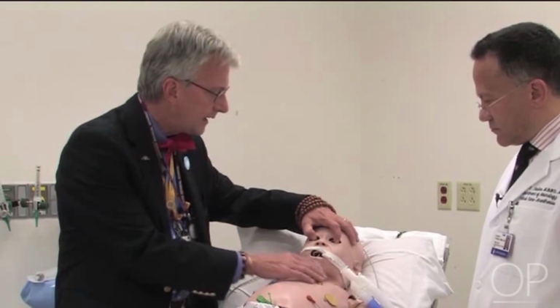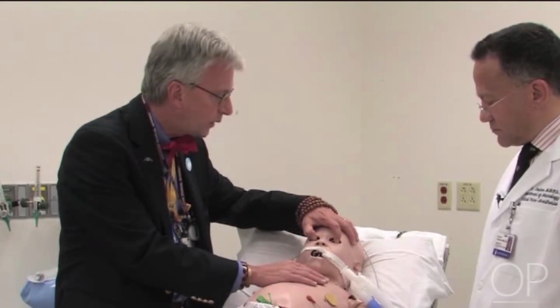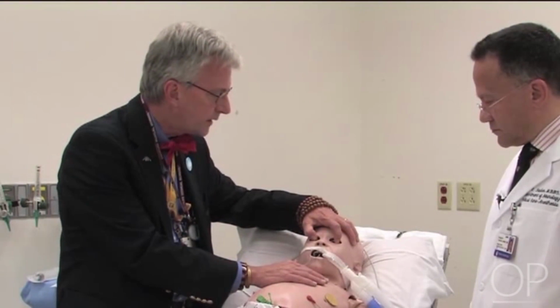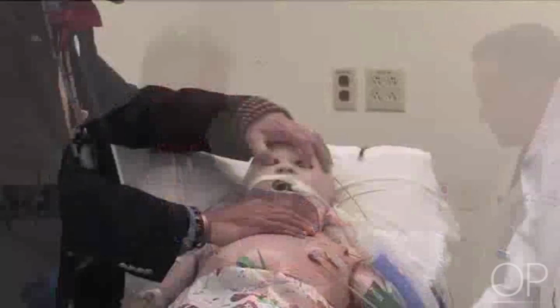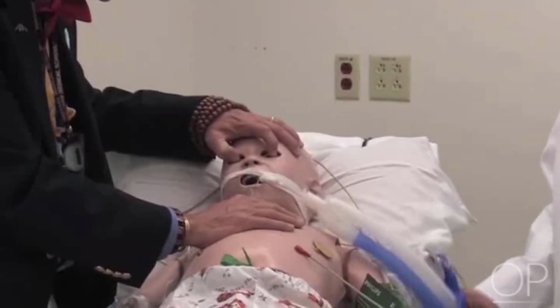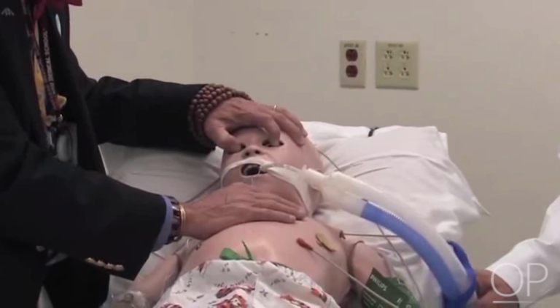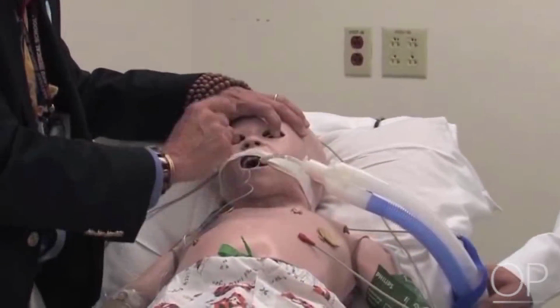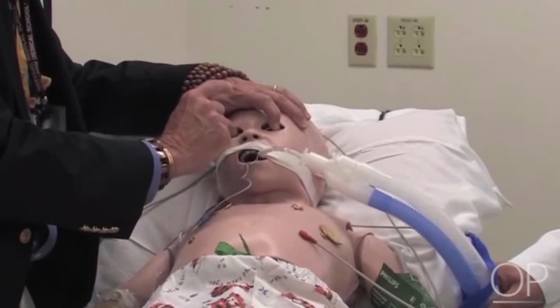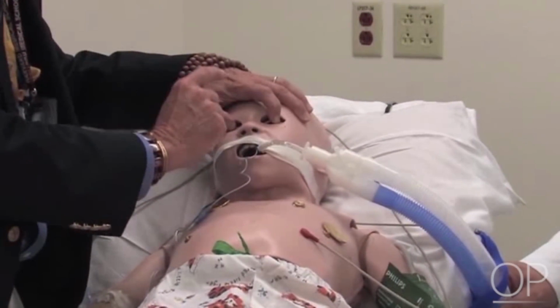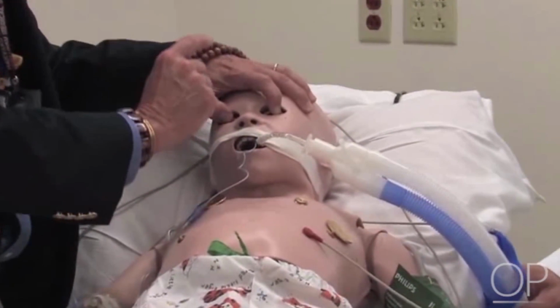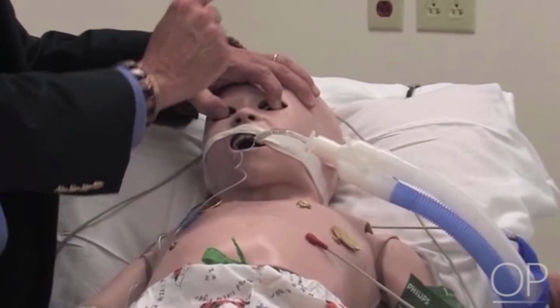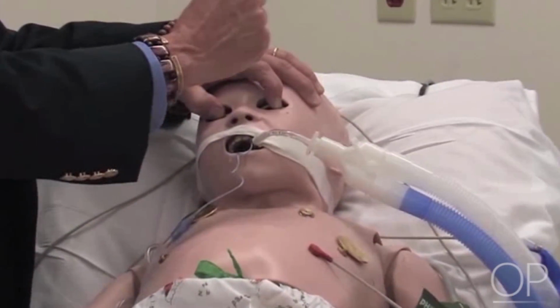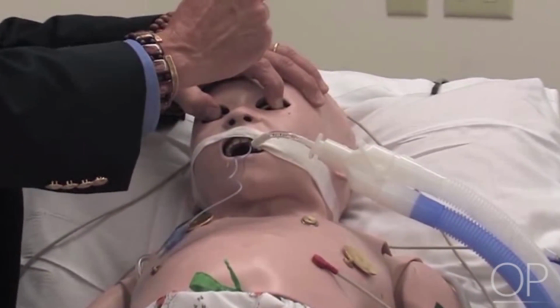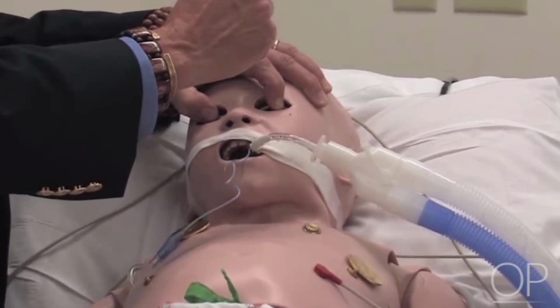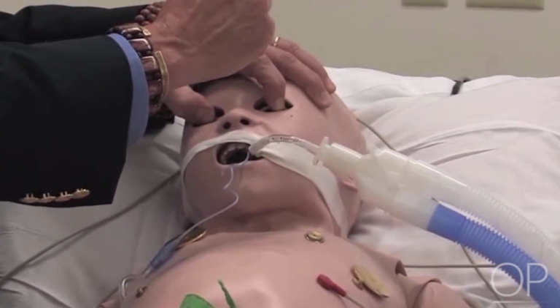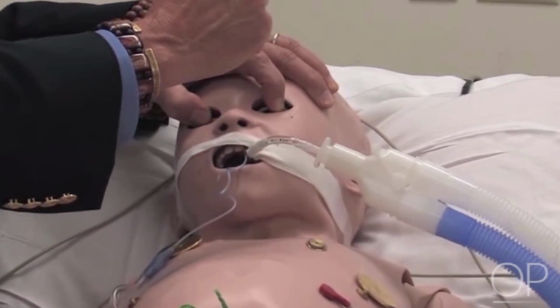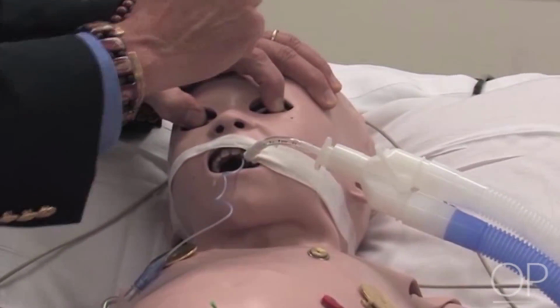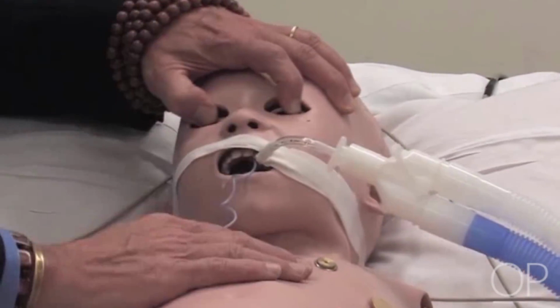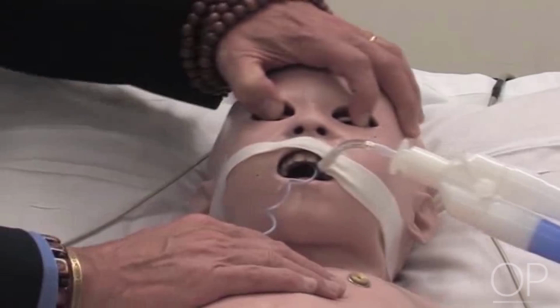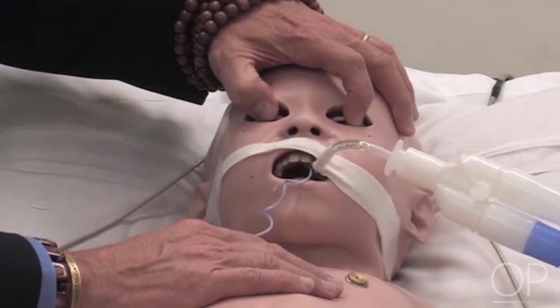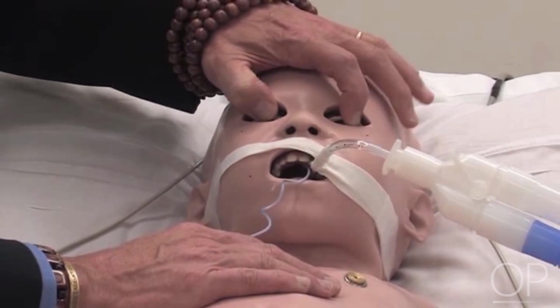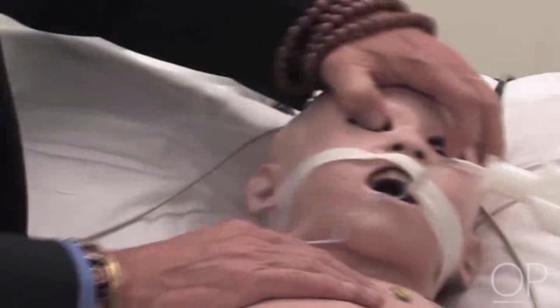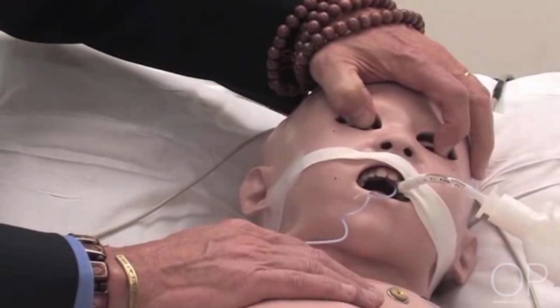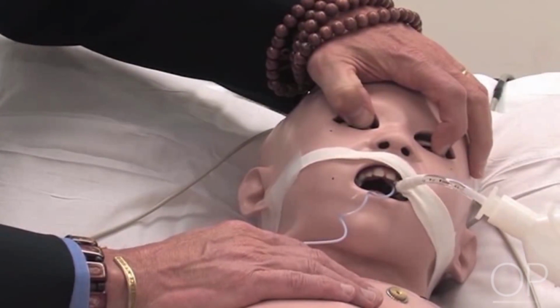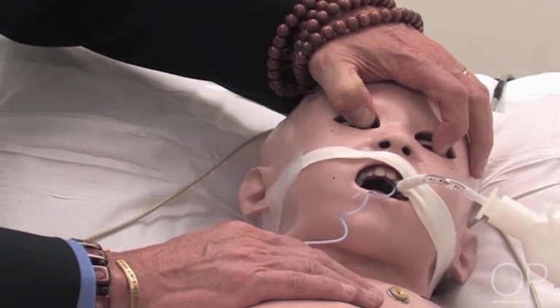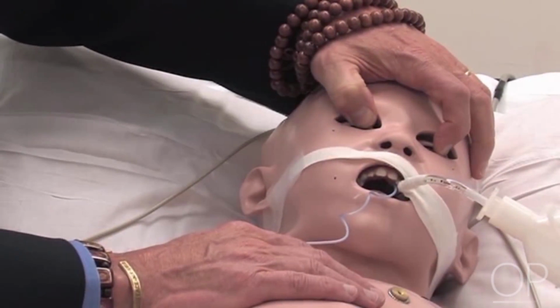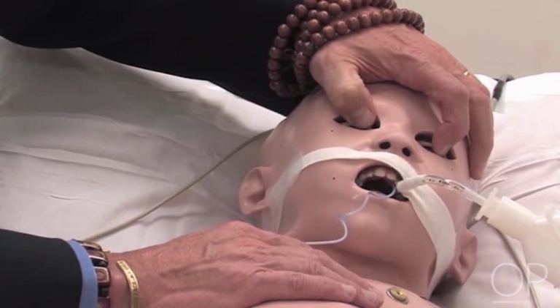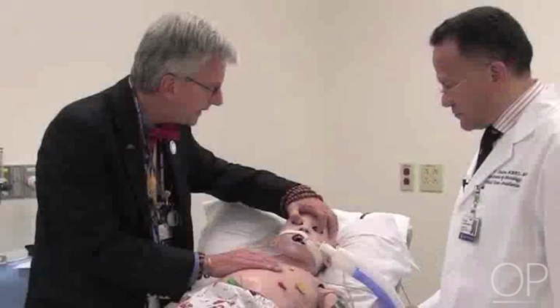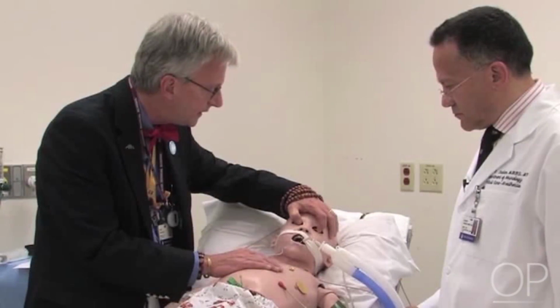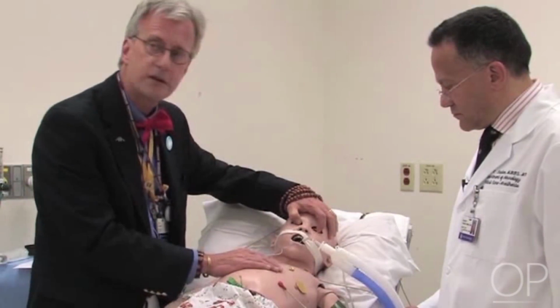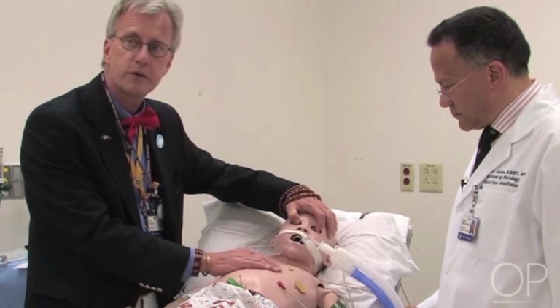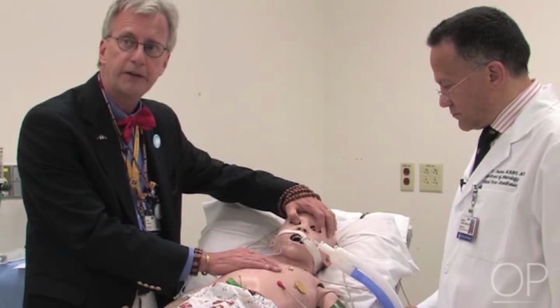And so, we would turn his head smartly to one side and see if, in fact, there is an attempt to get the eyes back to midline. We would then do it to the other side. Again, there is no such response.